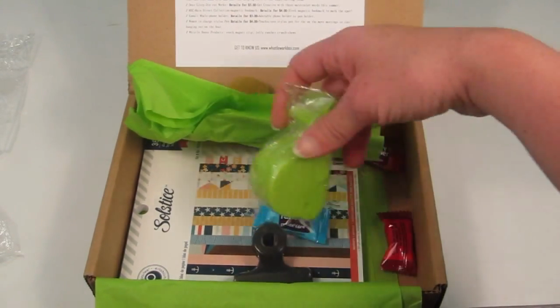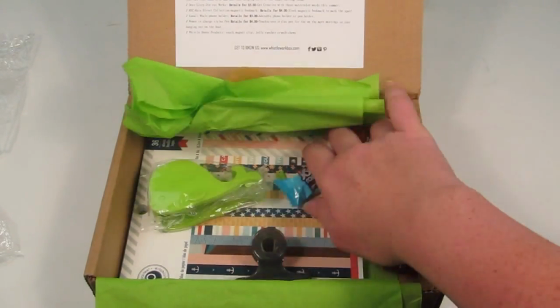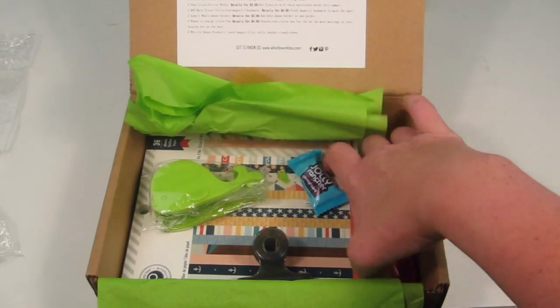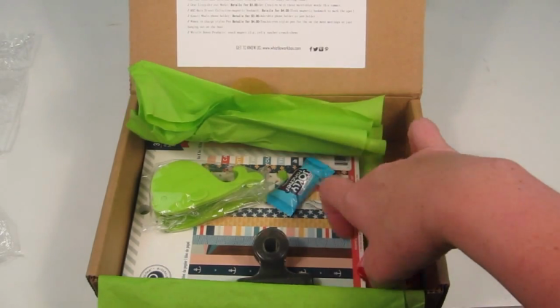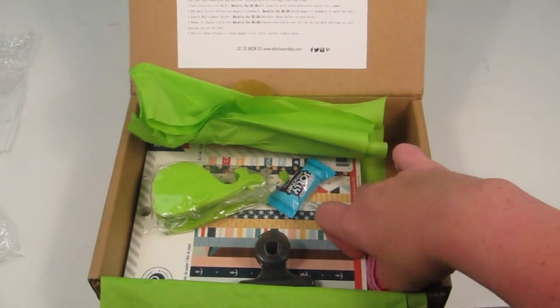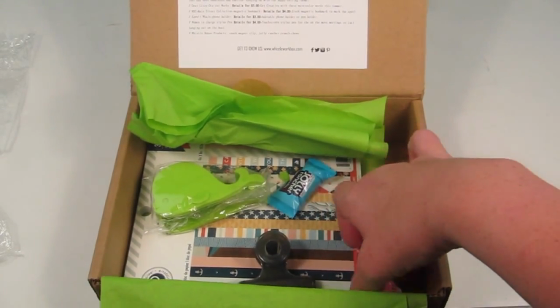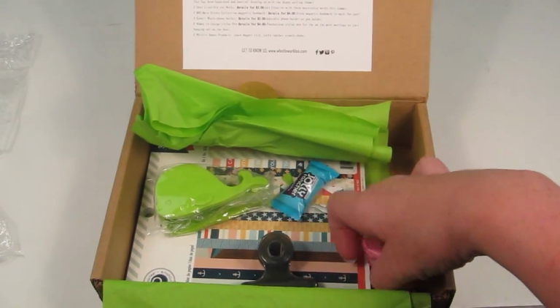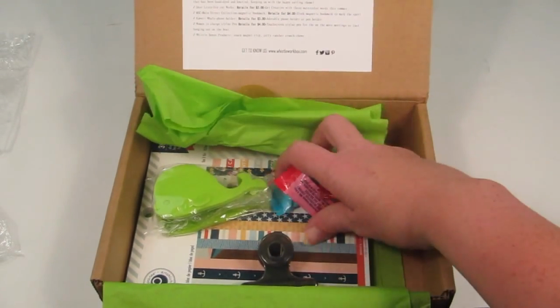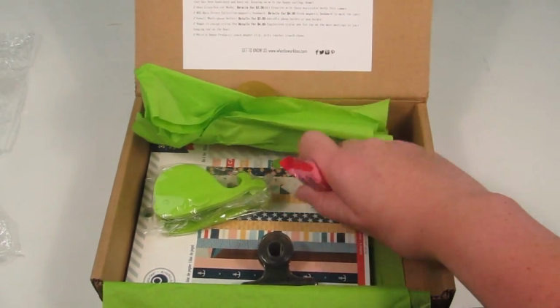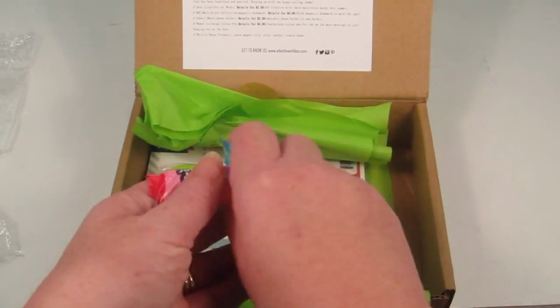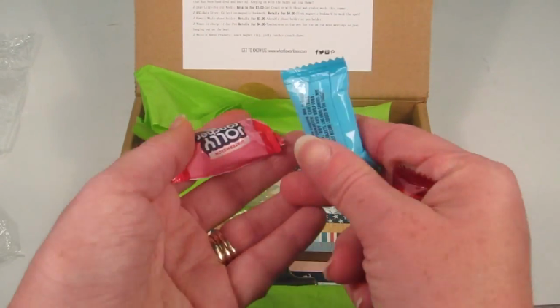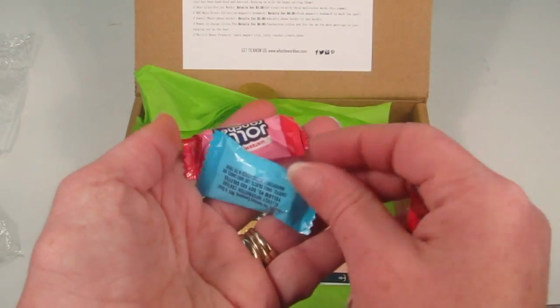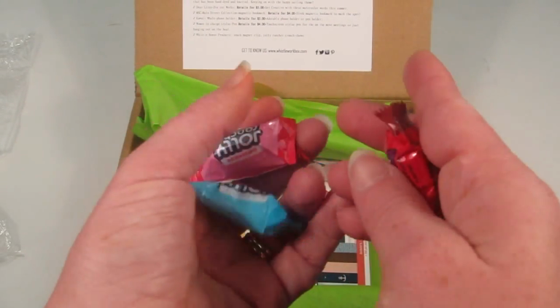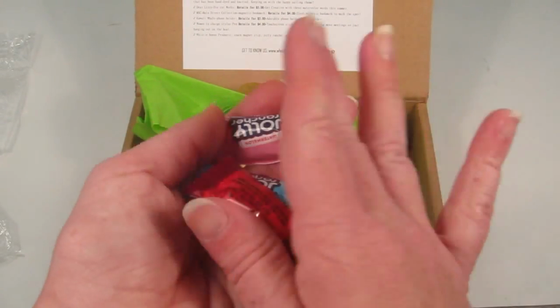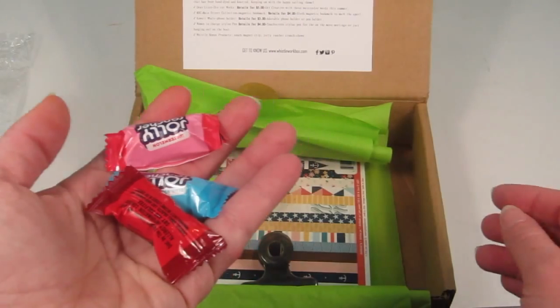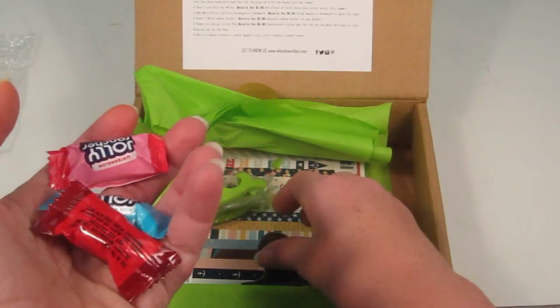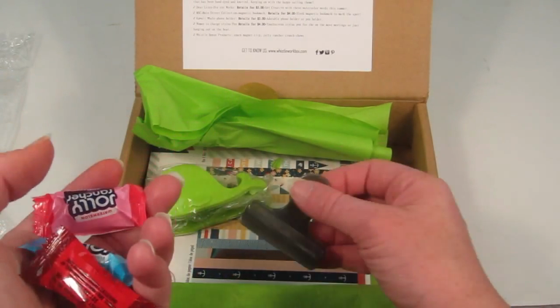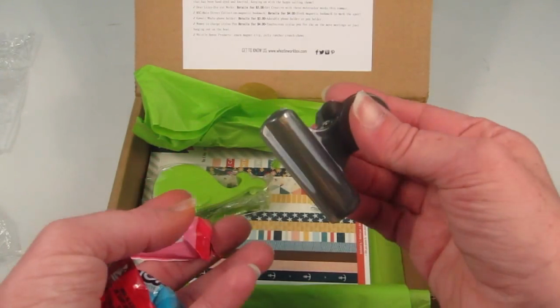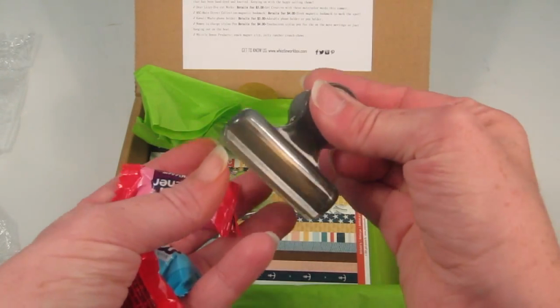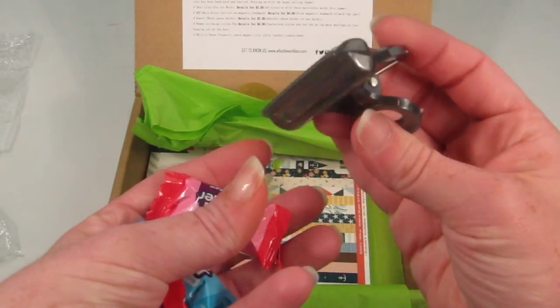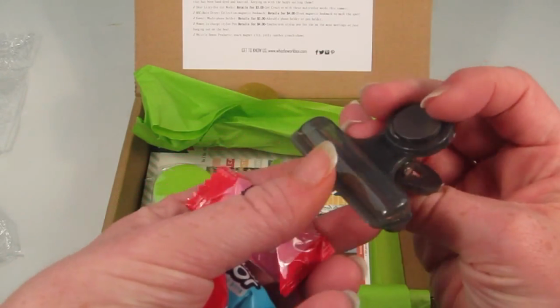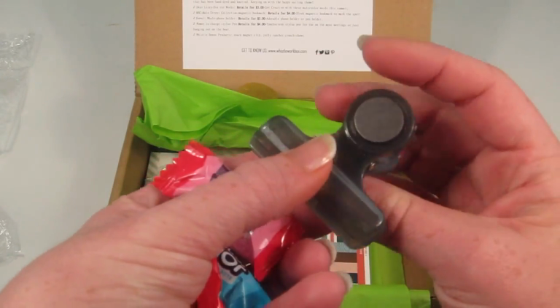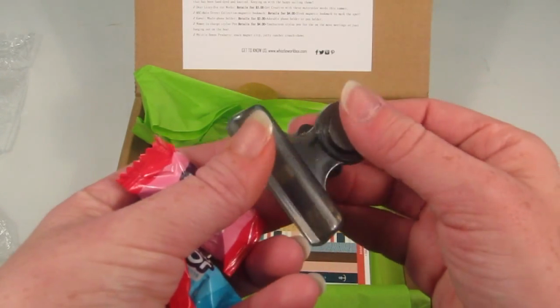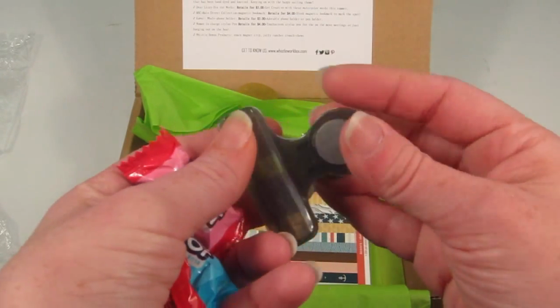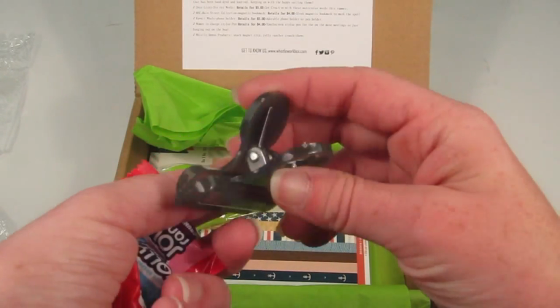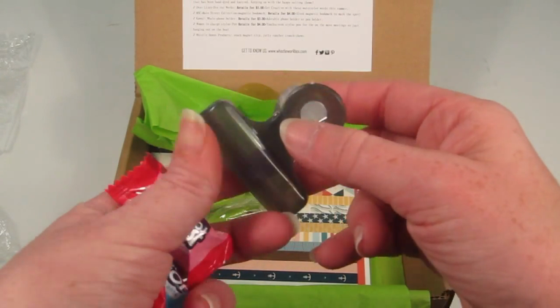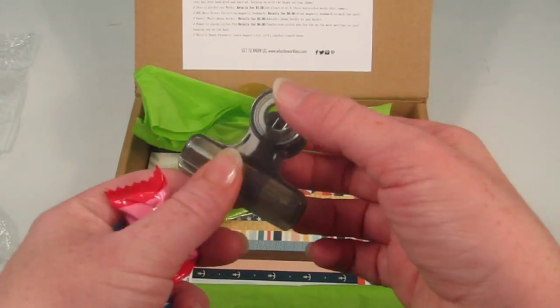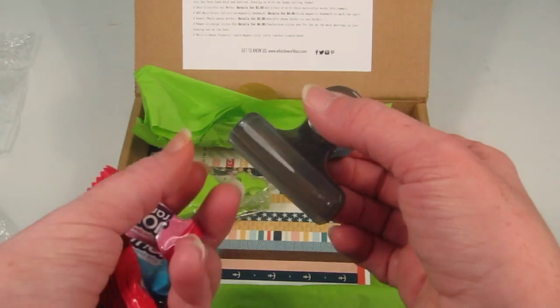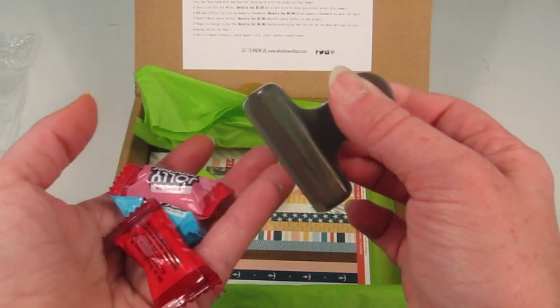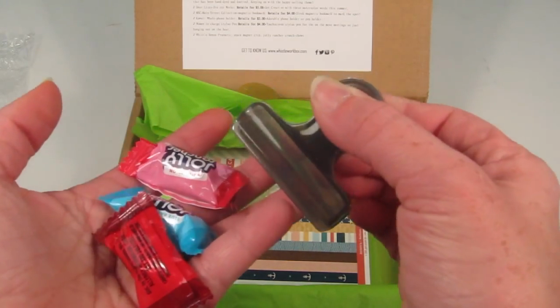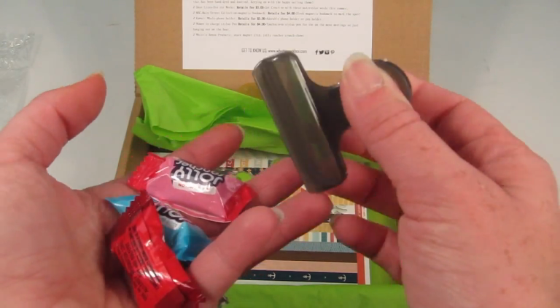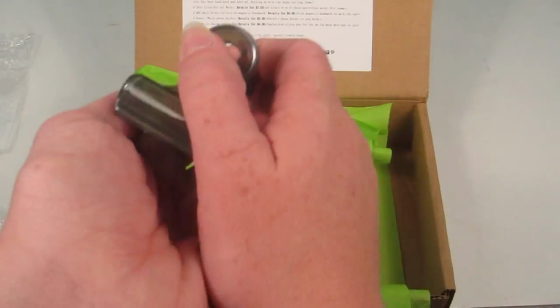There are also some bonus goodies — some Jolly Rancher candies and a snack clip. The snack clip has a magnet on it and is kind of just clear plastic. These are just some freebies thrown in there.